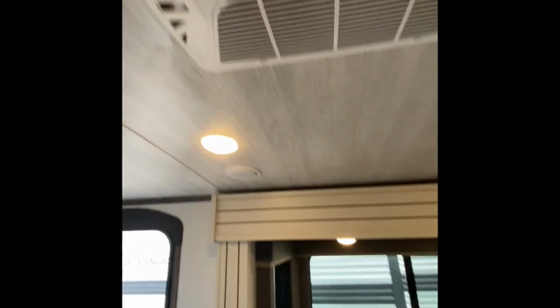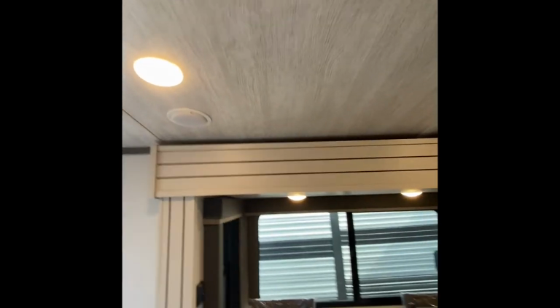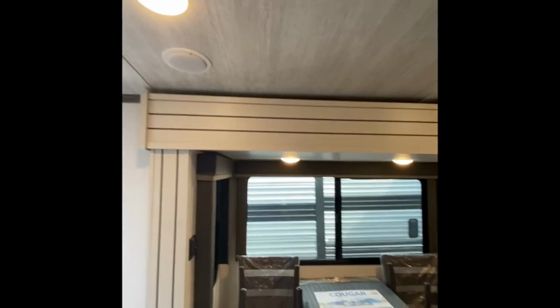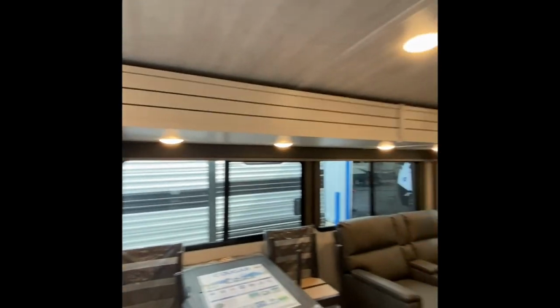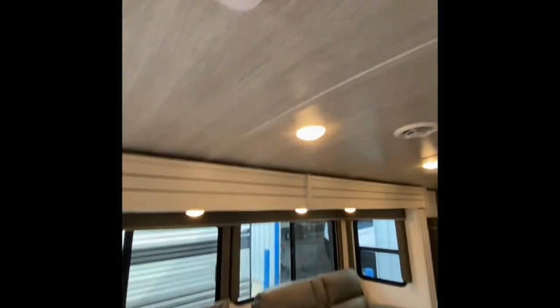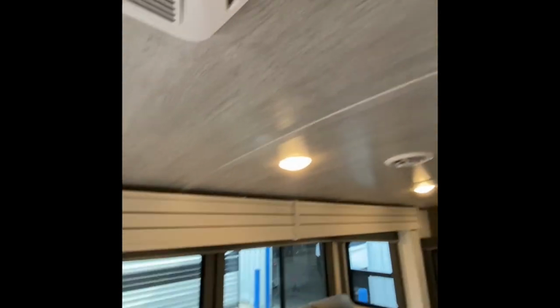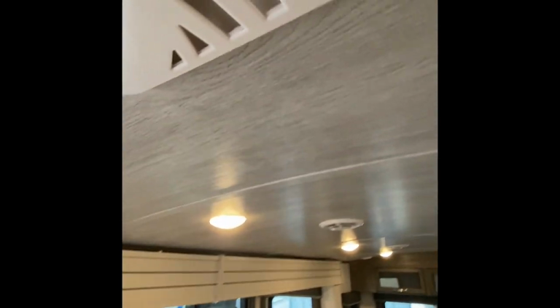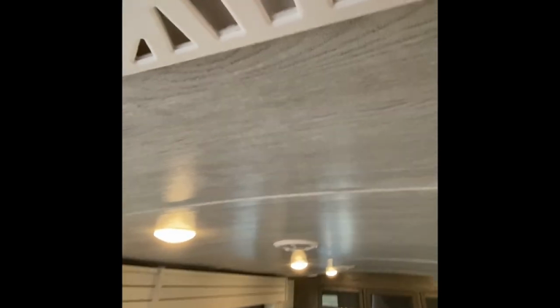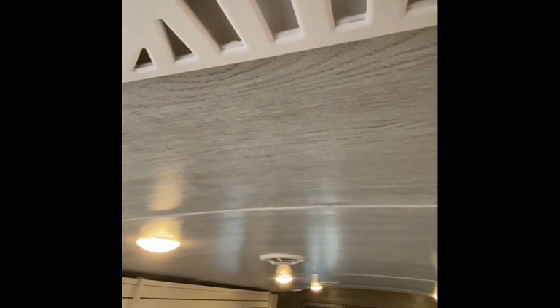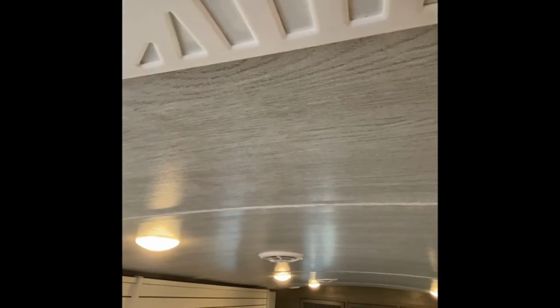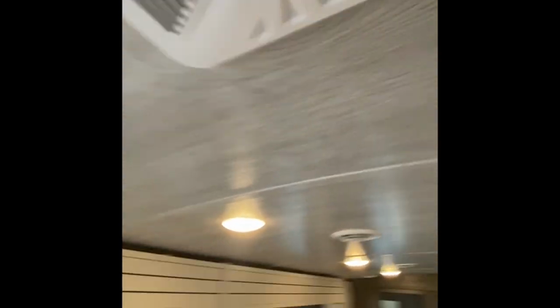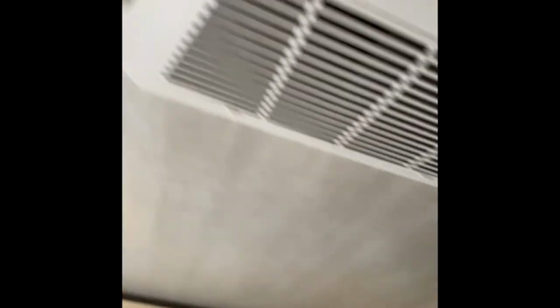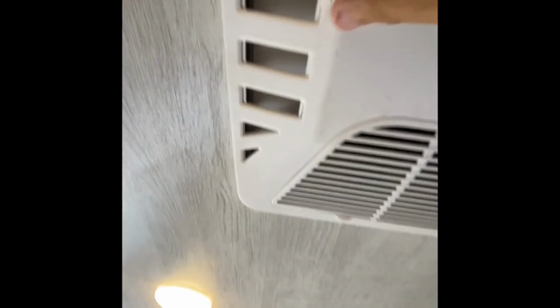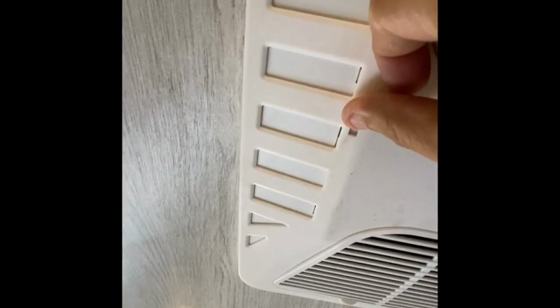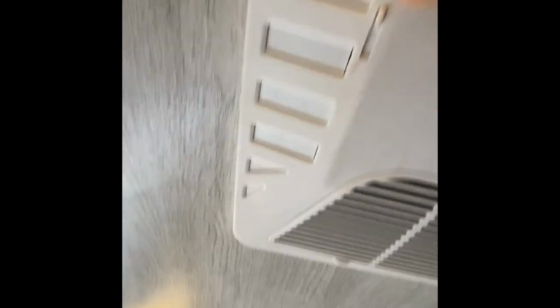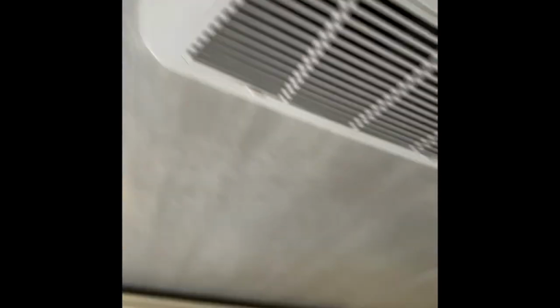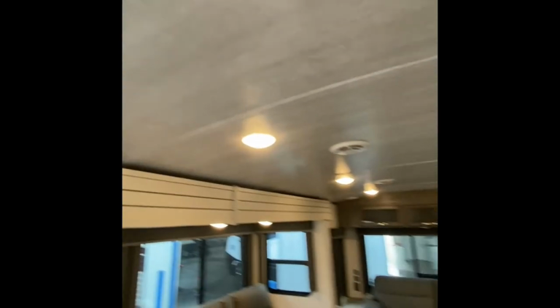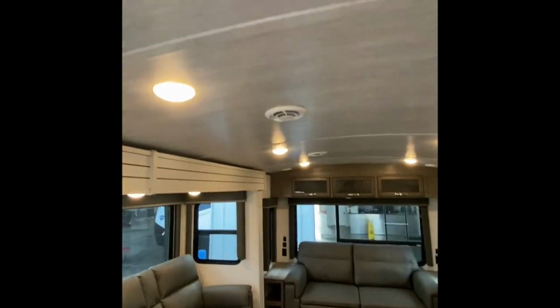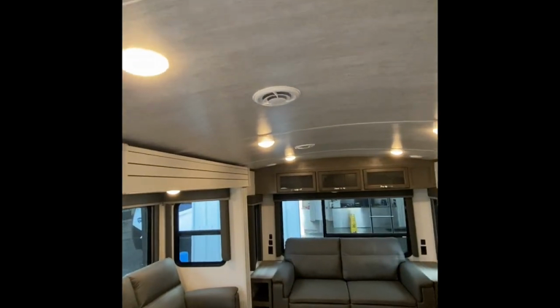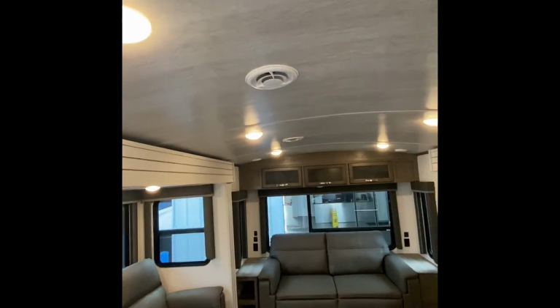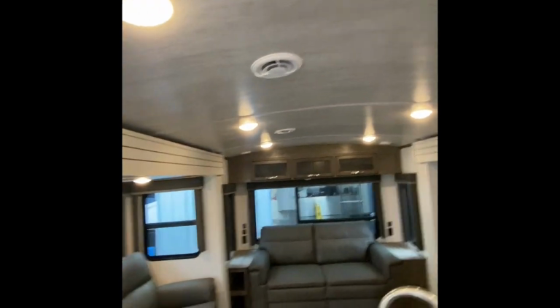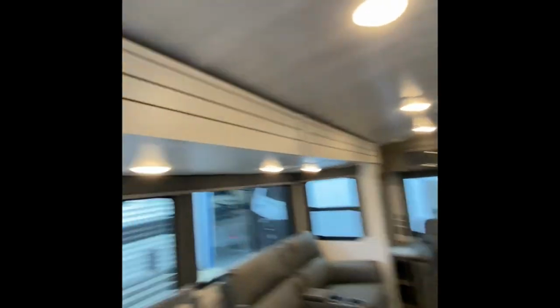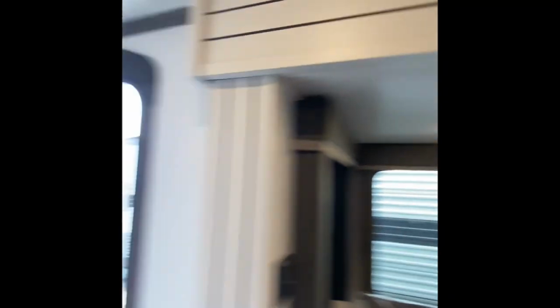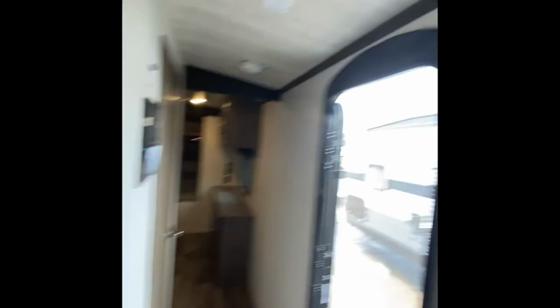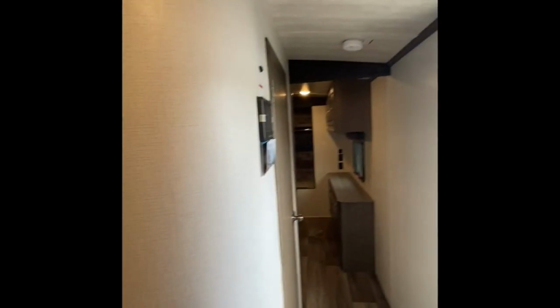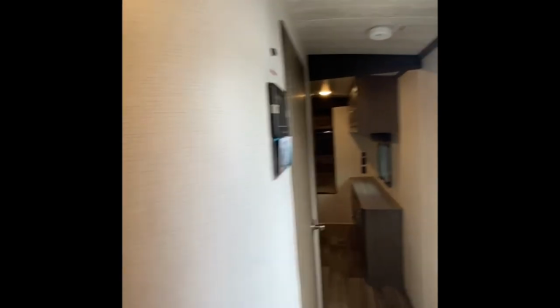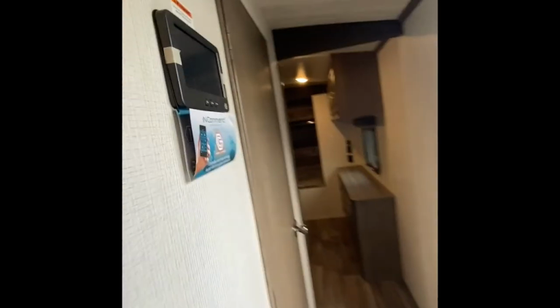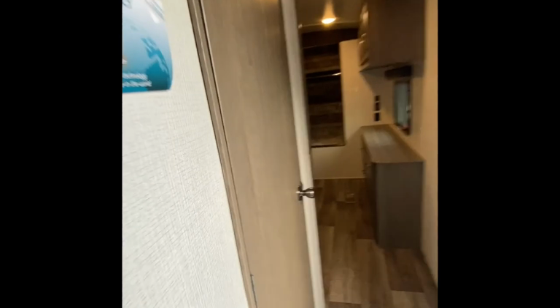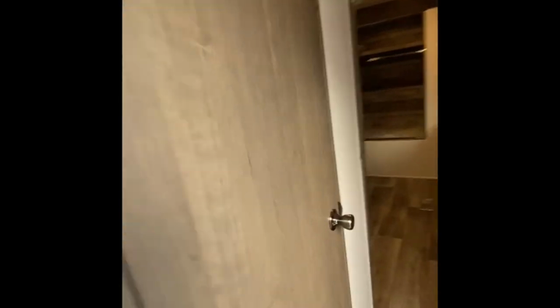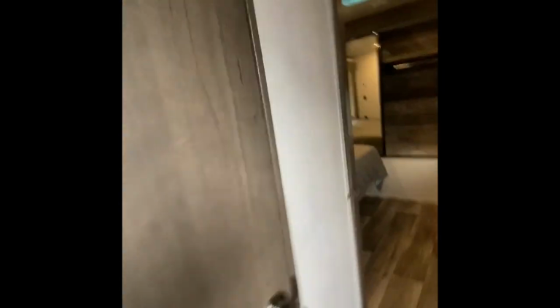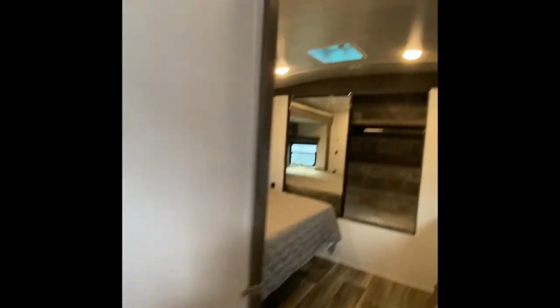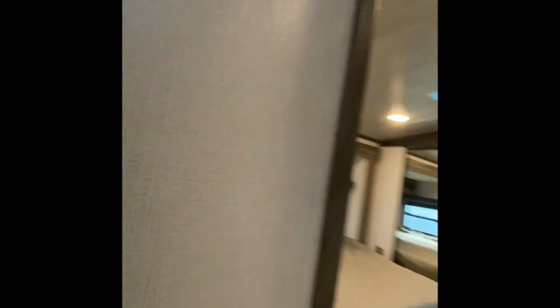AC unit right here. This is the quick cool option. If you close this, it will push the air through the vents just like so. We'll keep that shut and I'll show you how to operate that in just a moment.